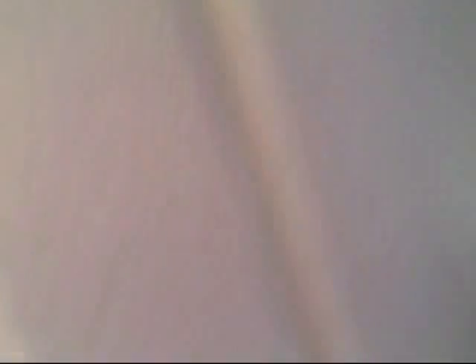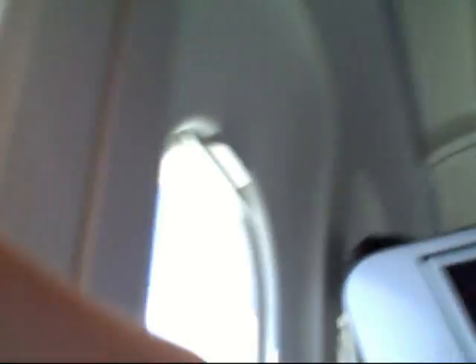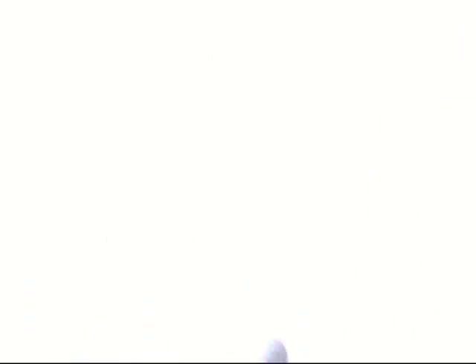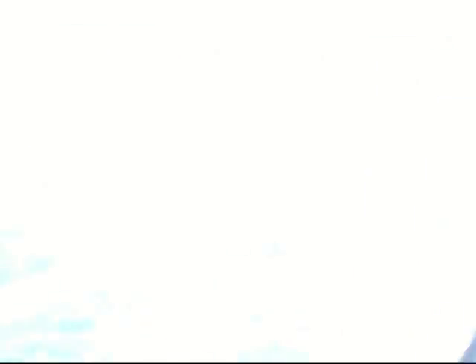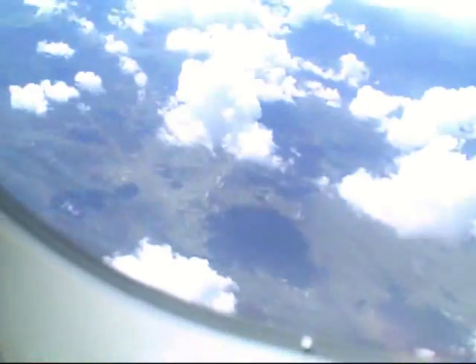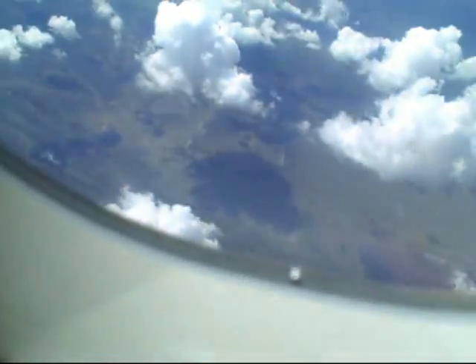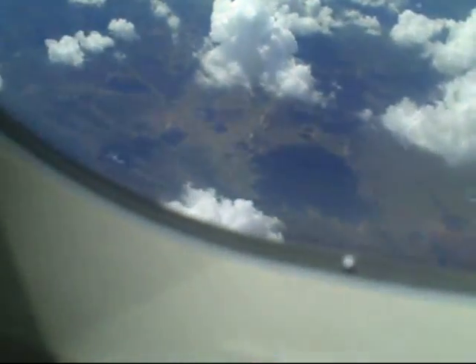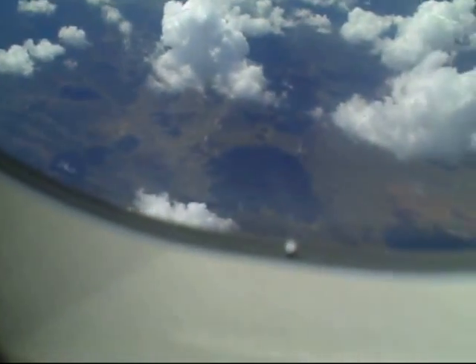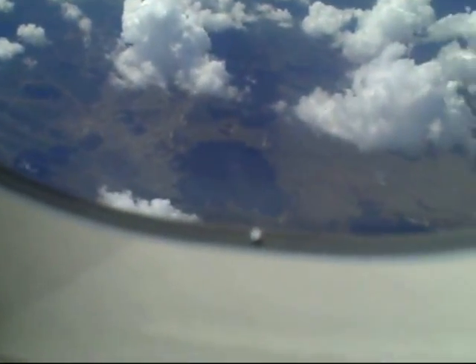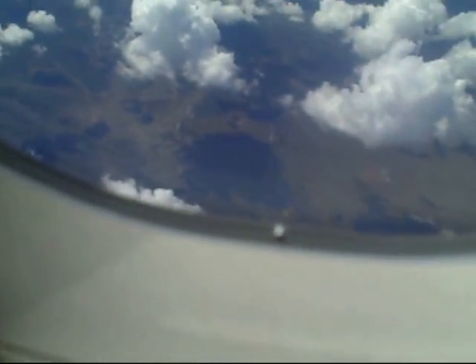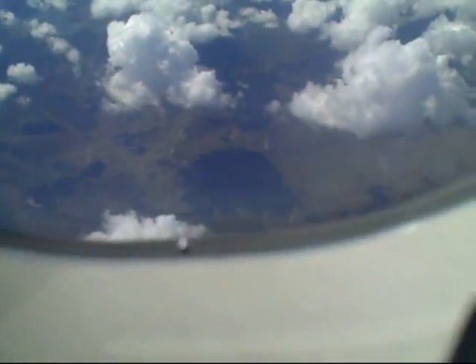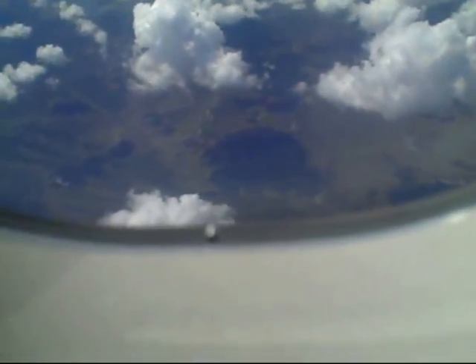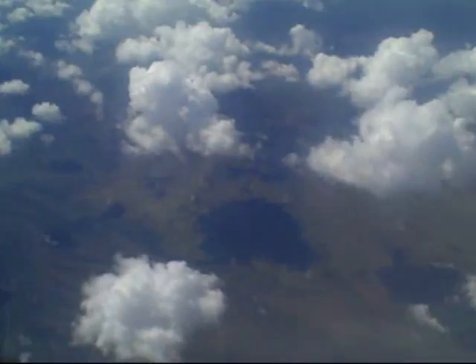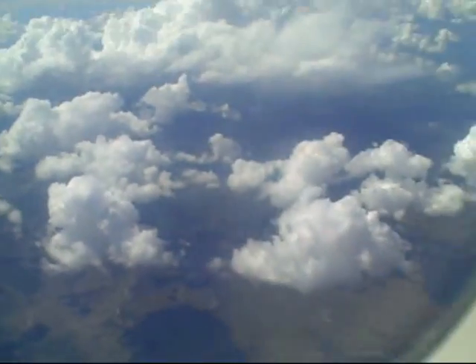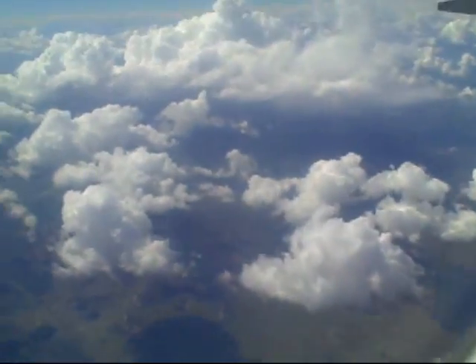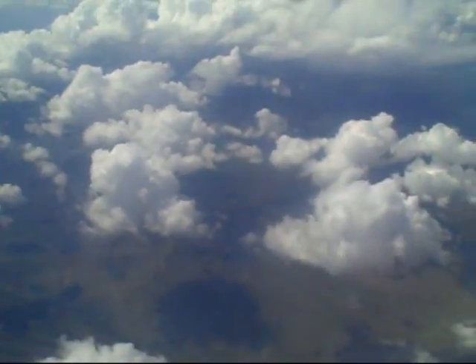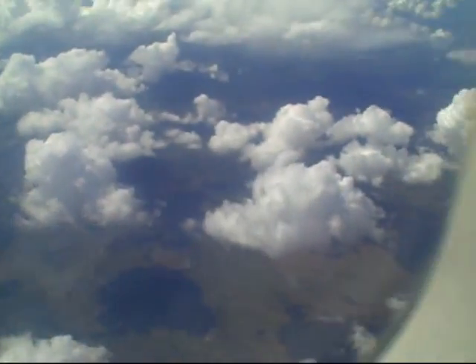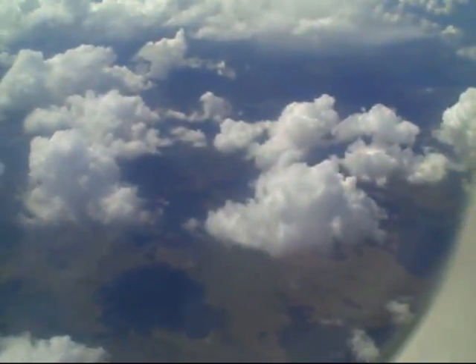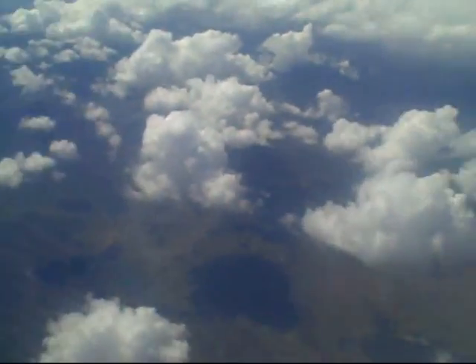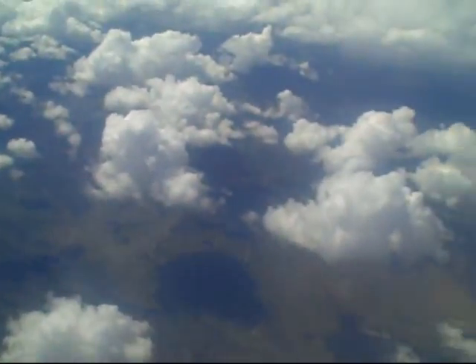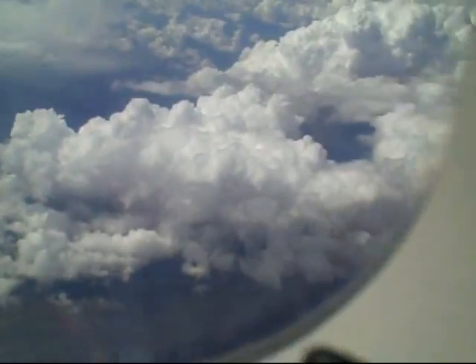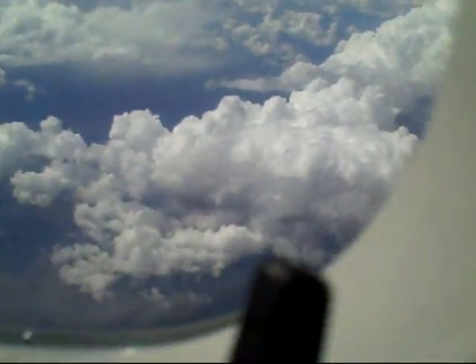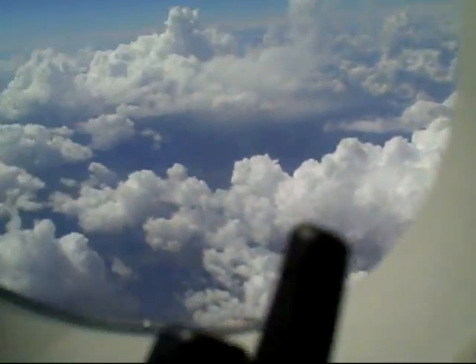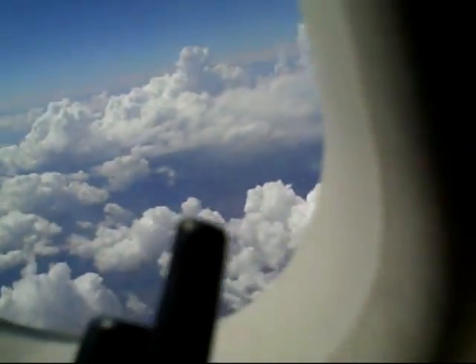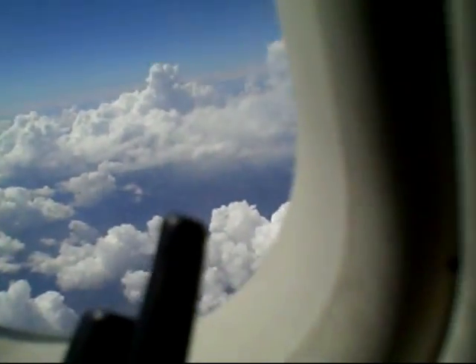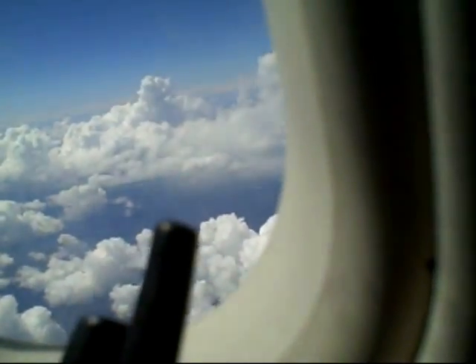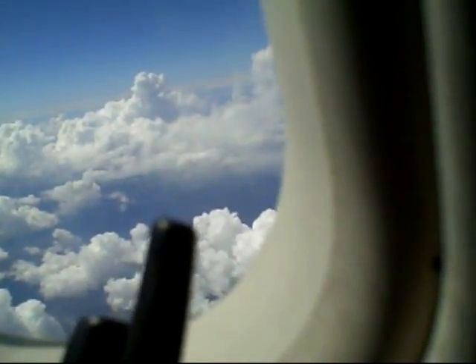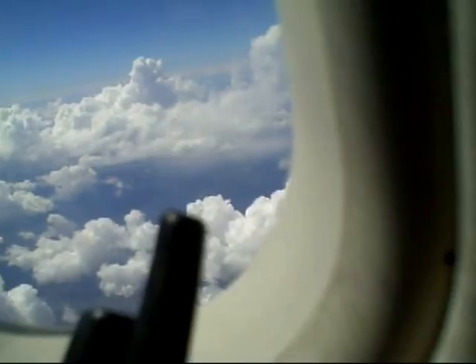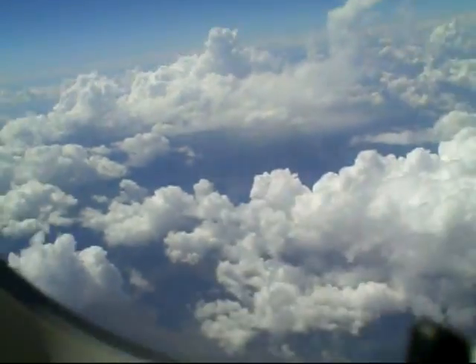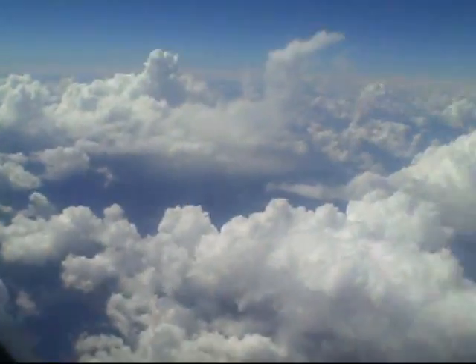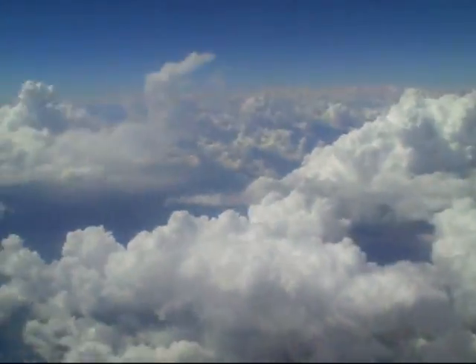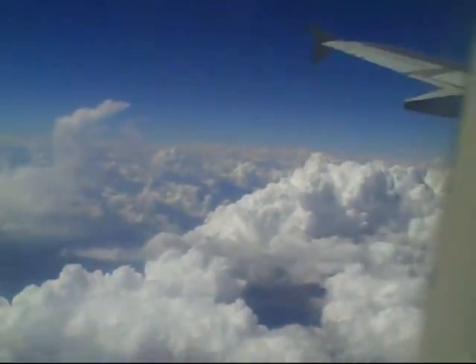It appears that we have just about reached our cruising altitude. We're at 33,000 feet, currently 28 minutes and 15 seconds into the flight.